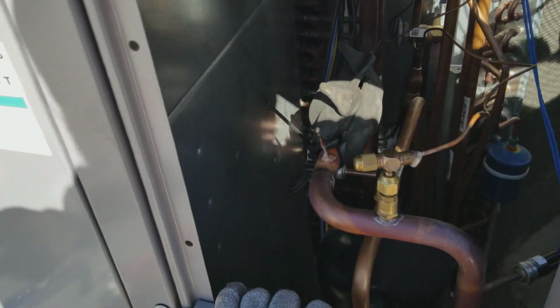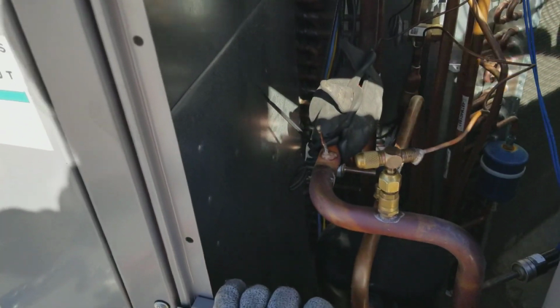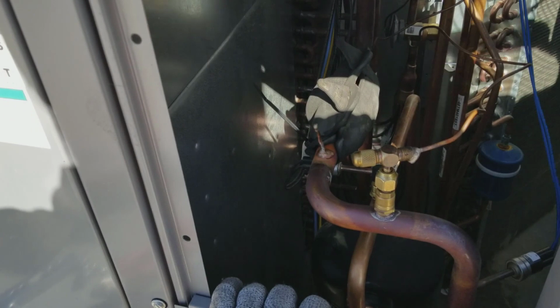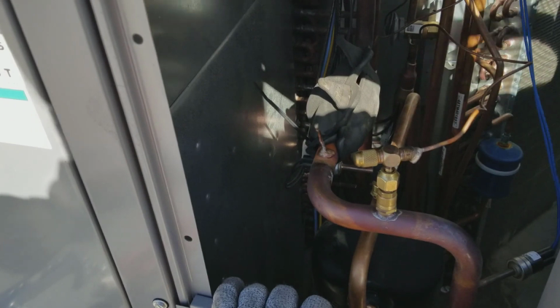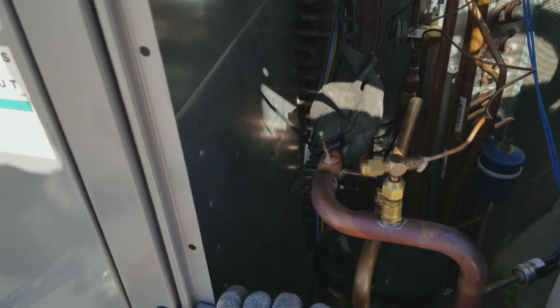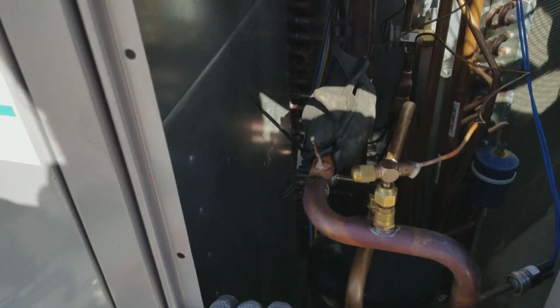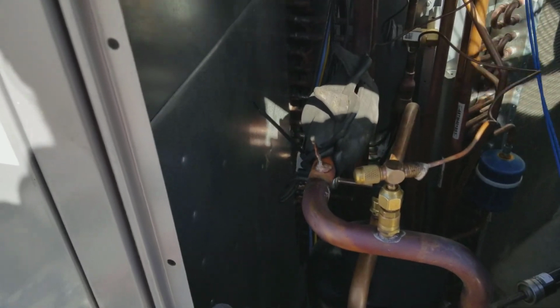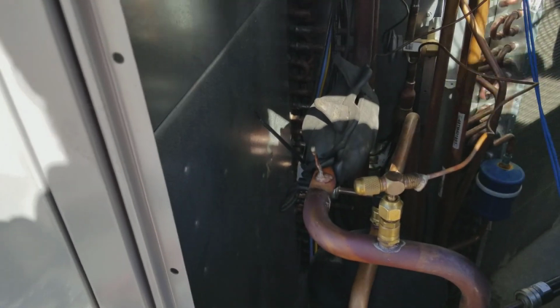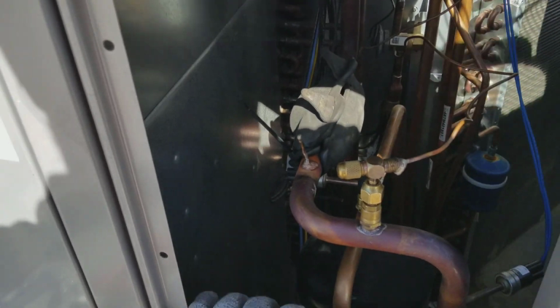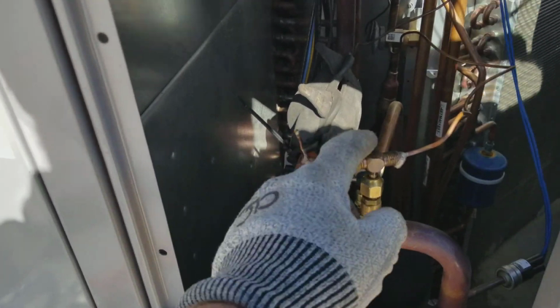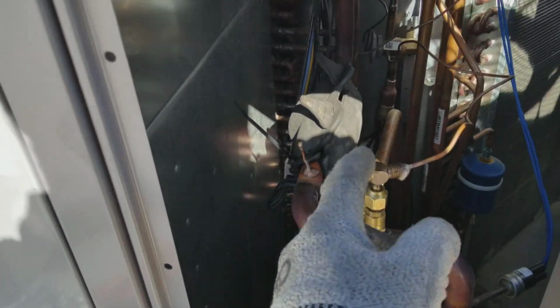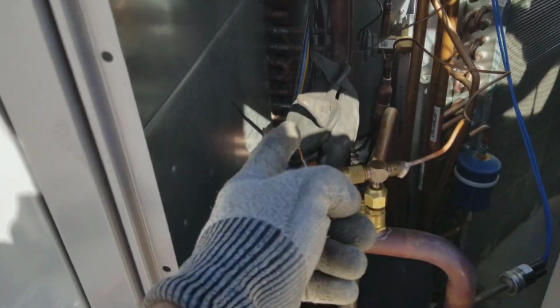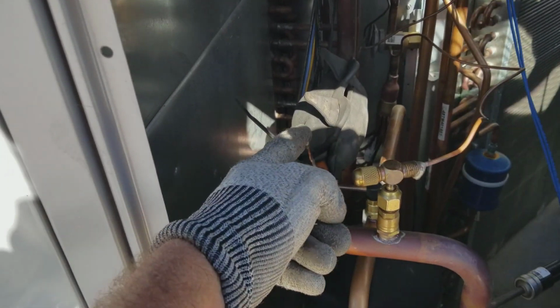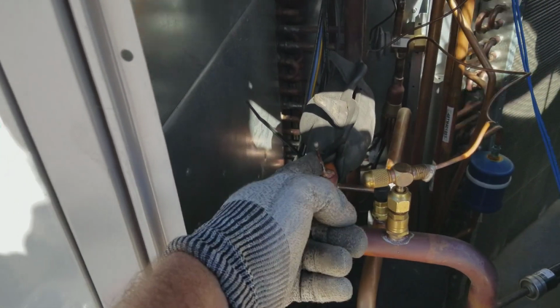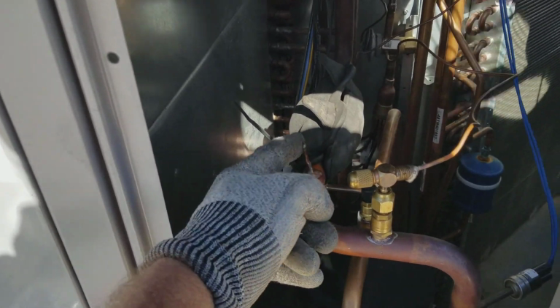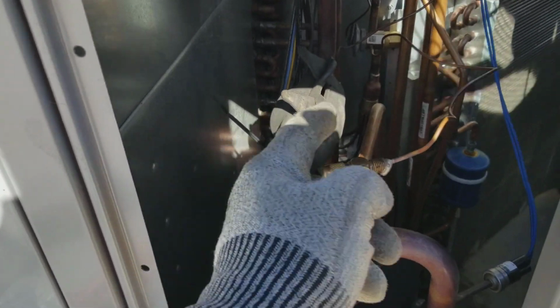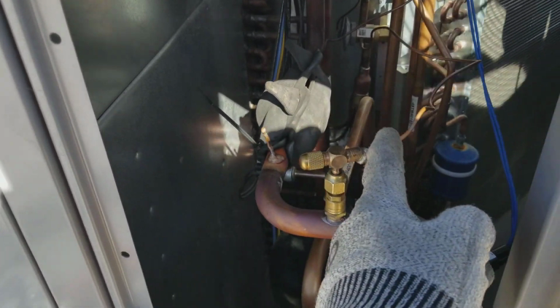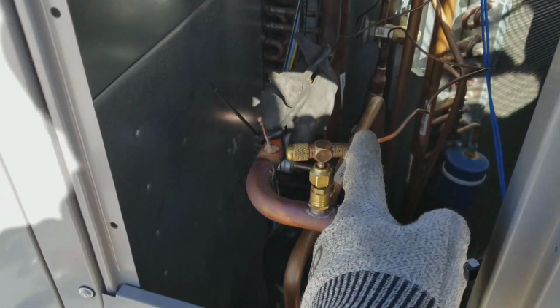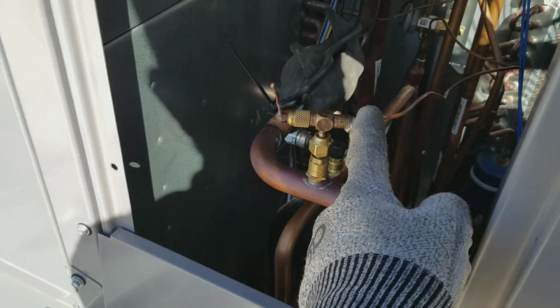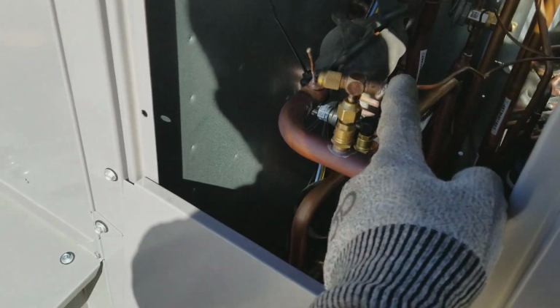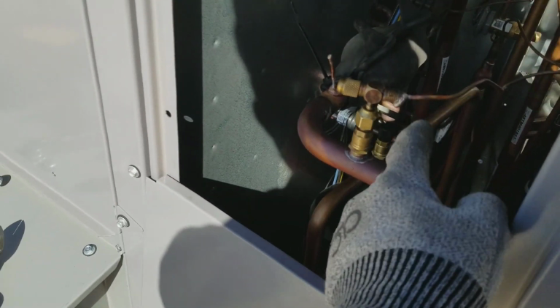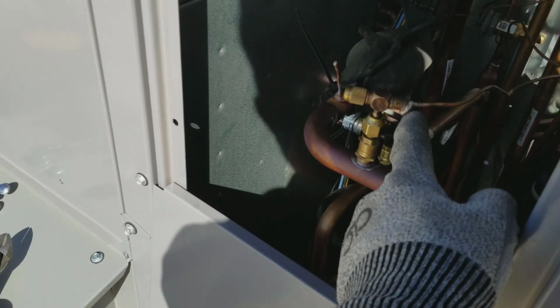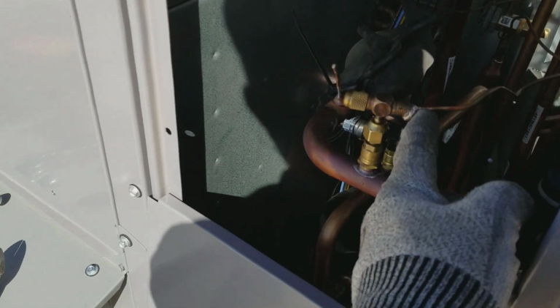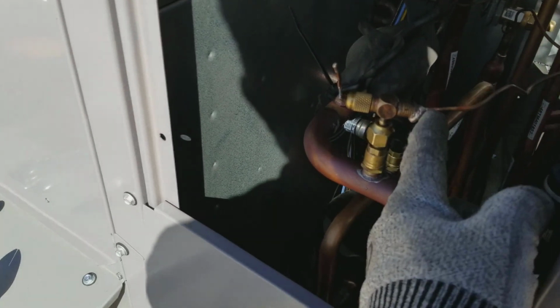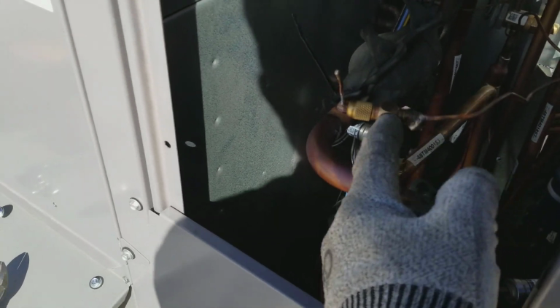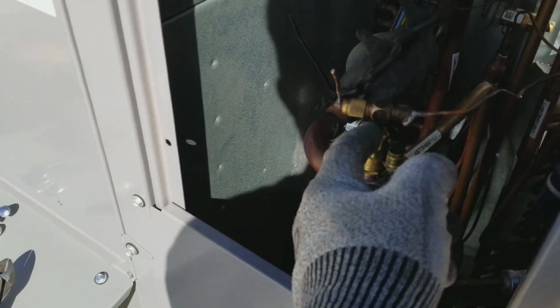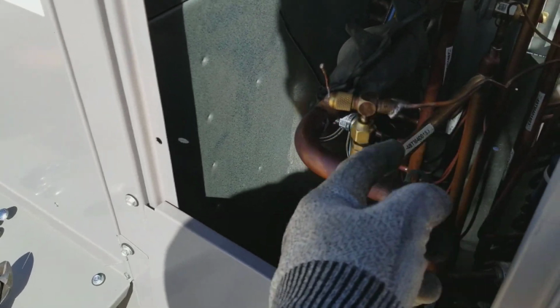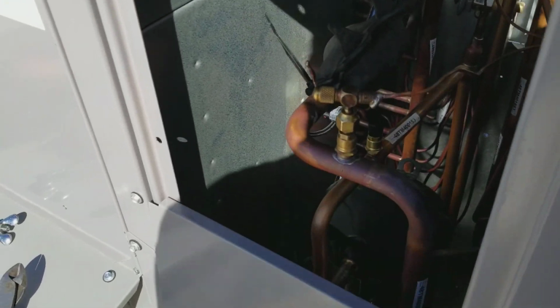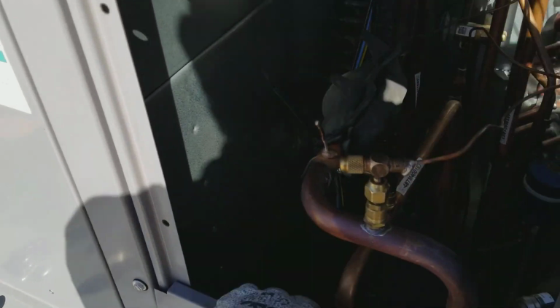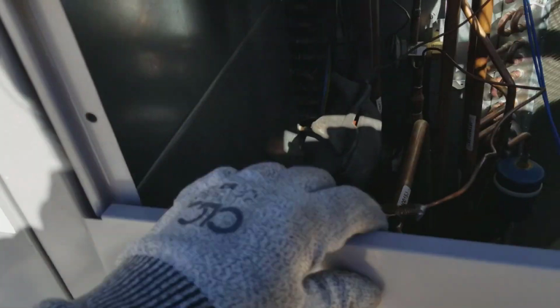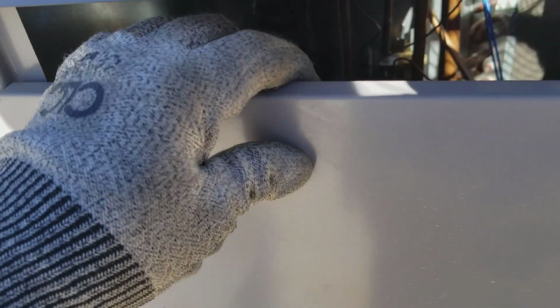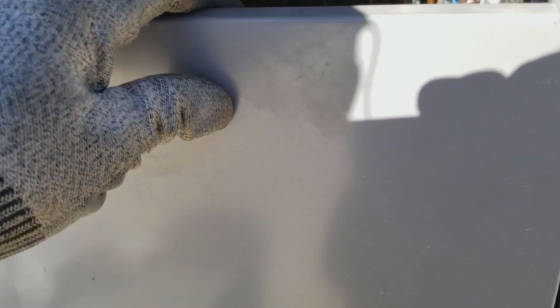So the TXV just clamped down. I cut that, pinched it, cut it, and then welded this to this little T-fitting and put it on. It worked. That was awesome.